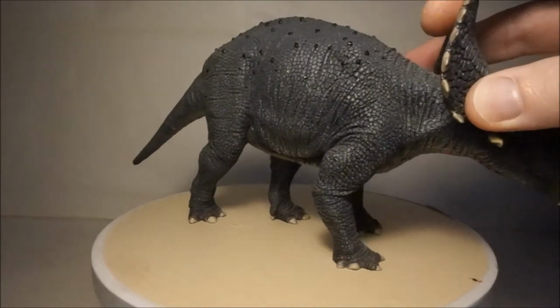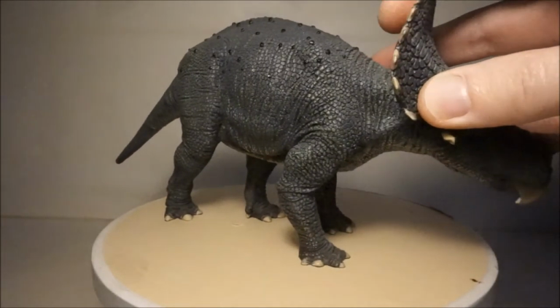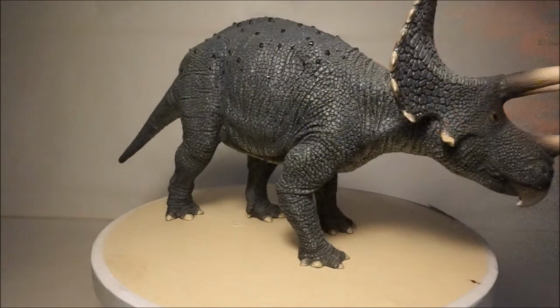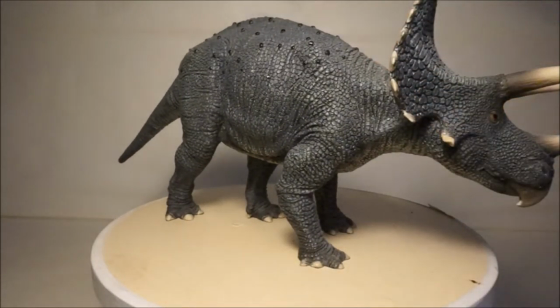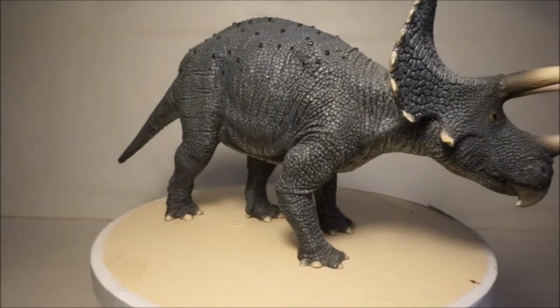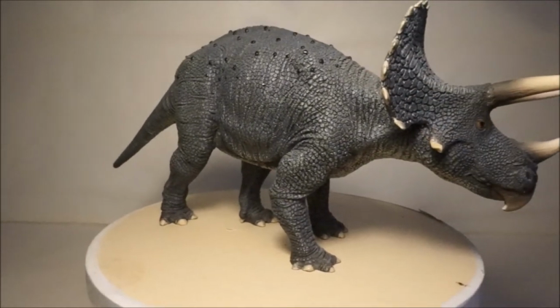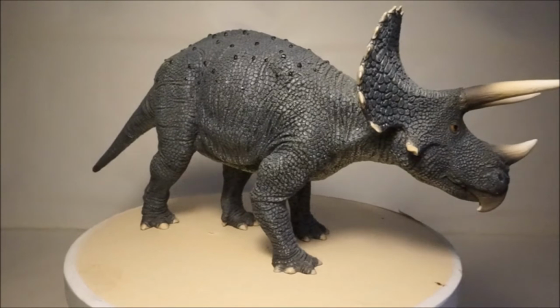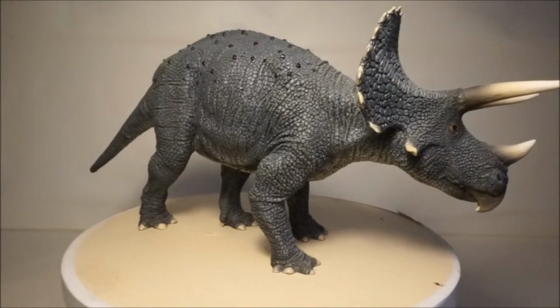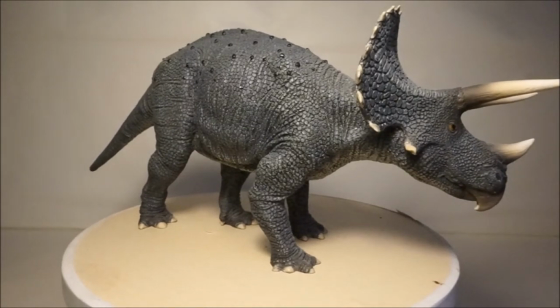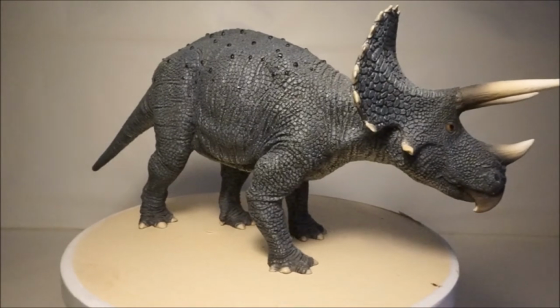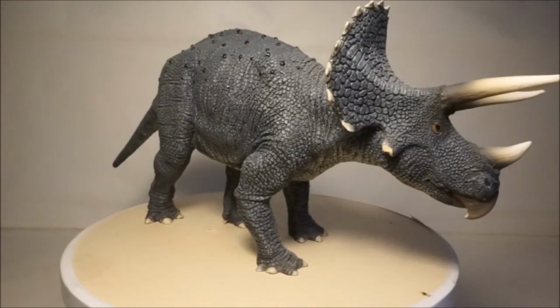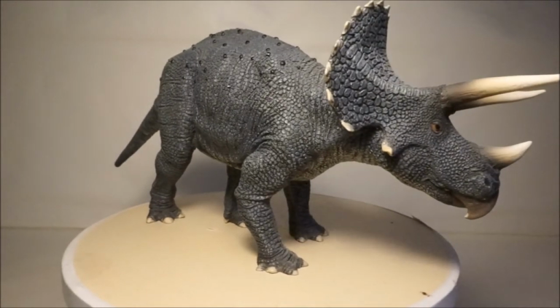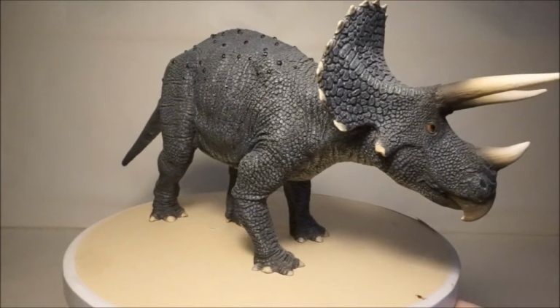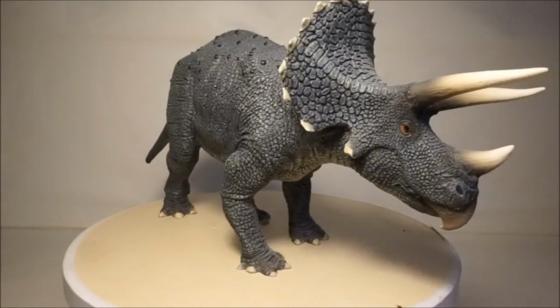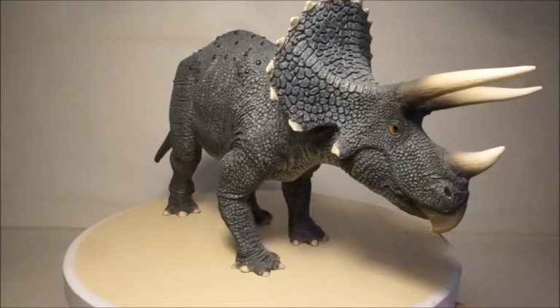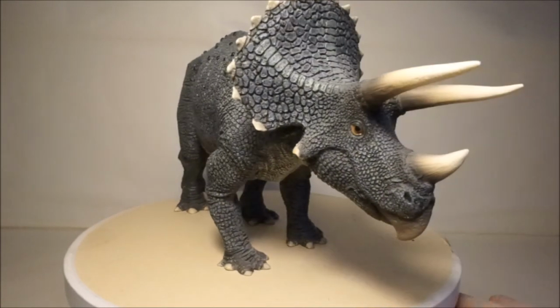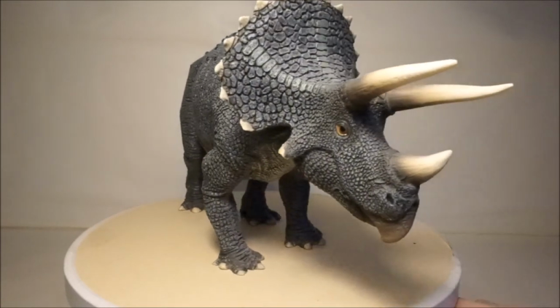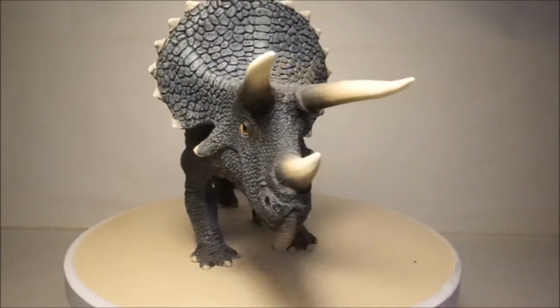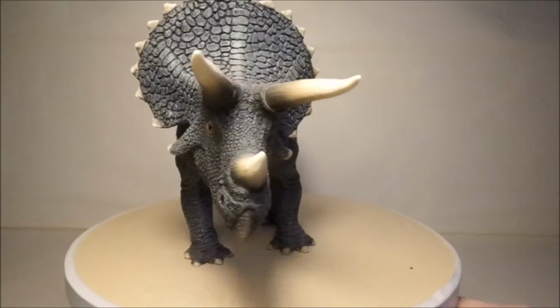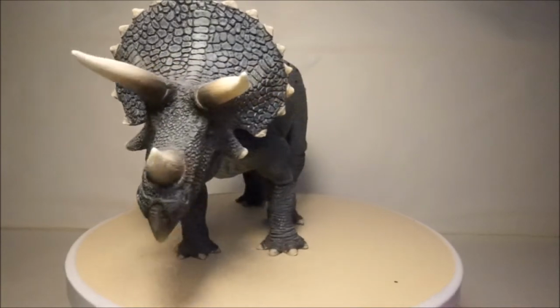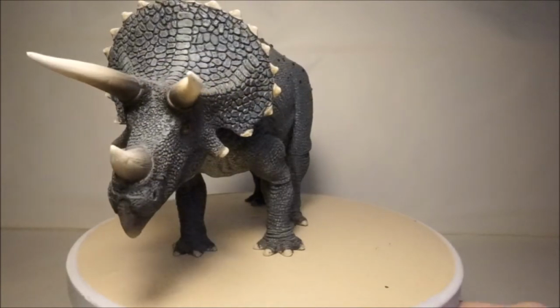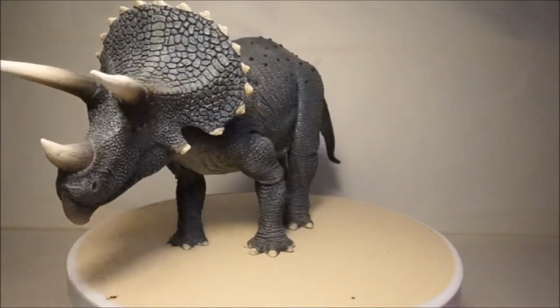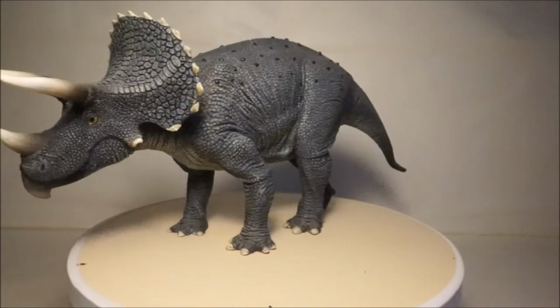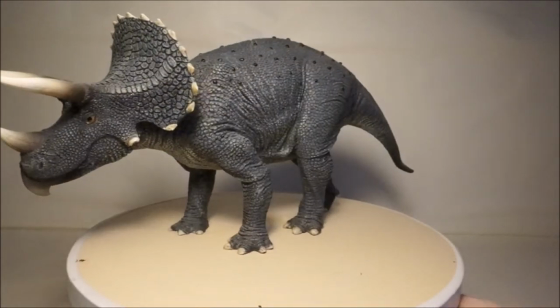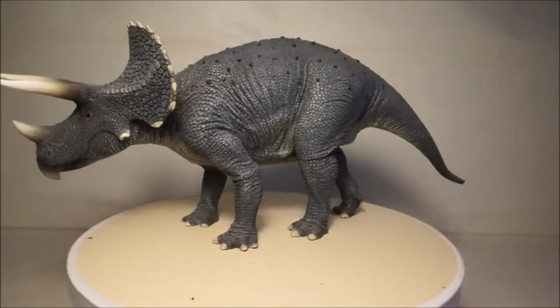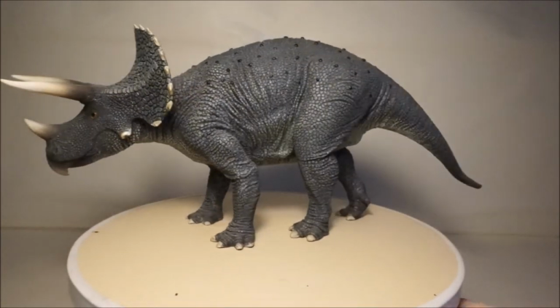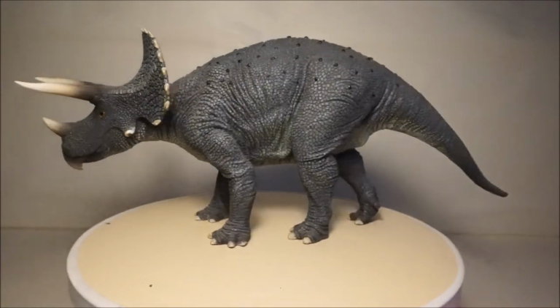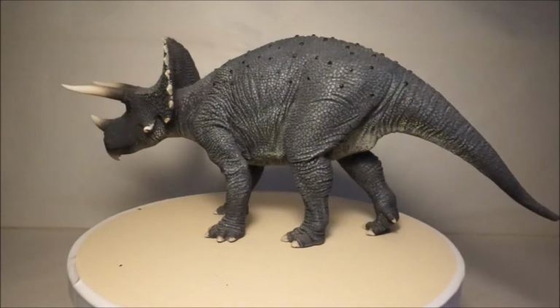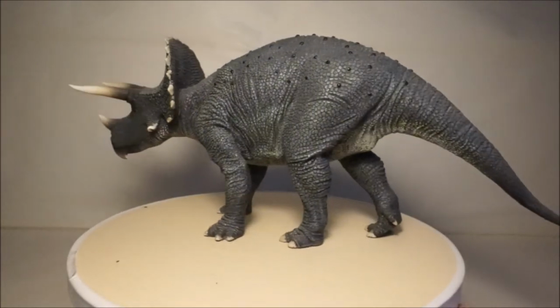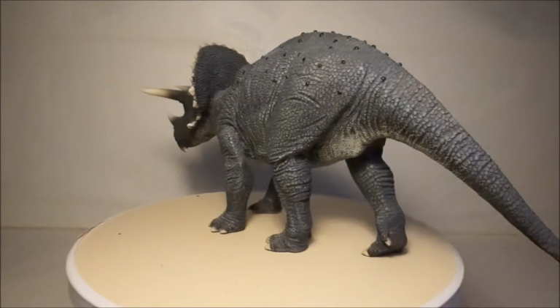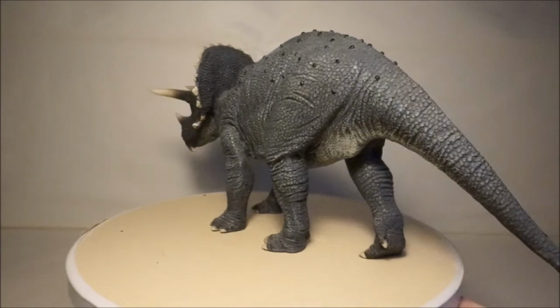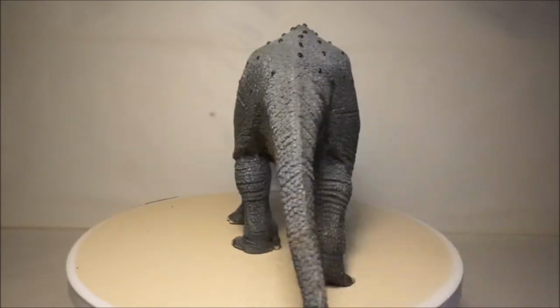My next Triceratops is by Desktop. The paint job is simple but quite realistic, and the pose is quite static, but the sculpt and detailing is brilliant, including its many scoots and bumps.